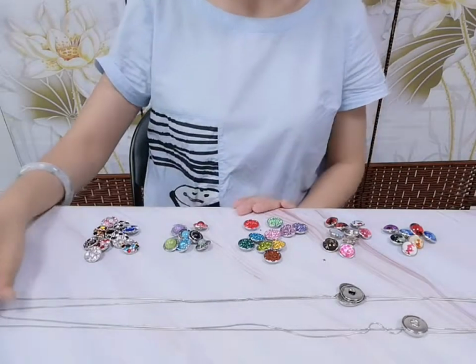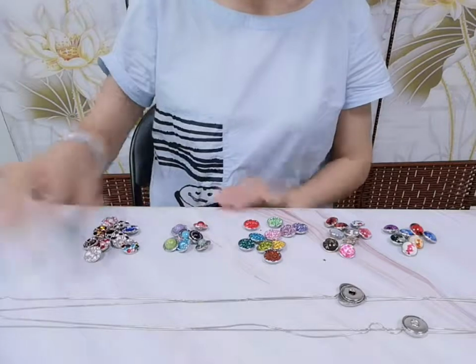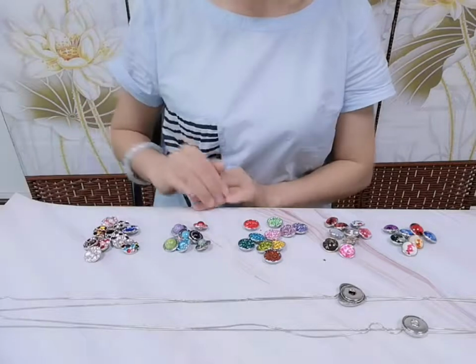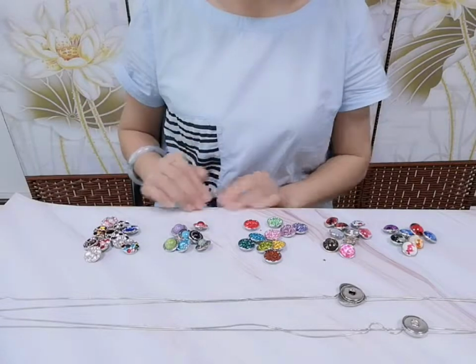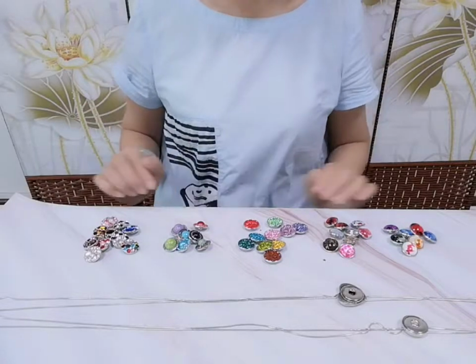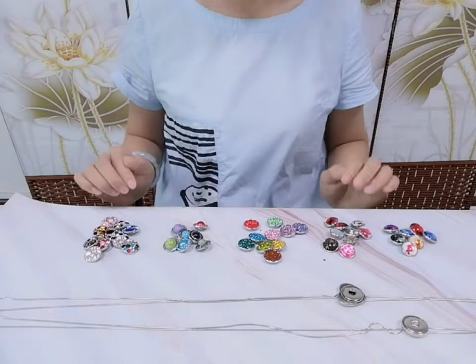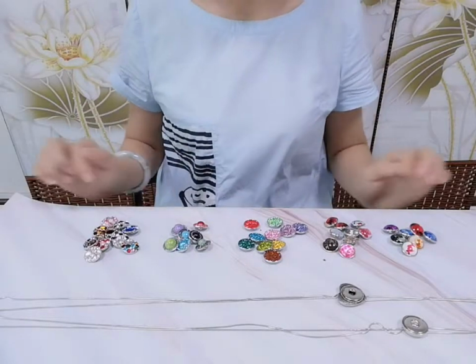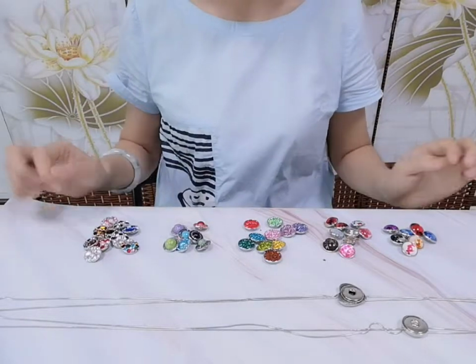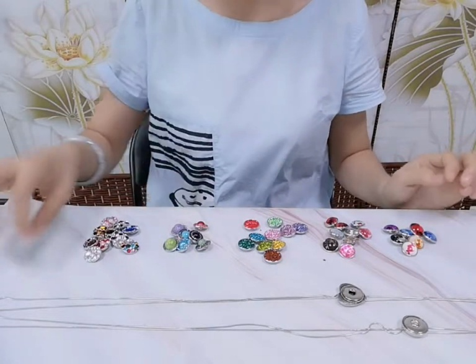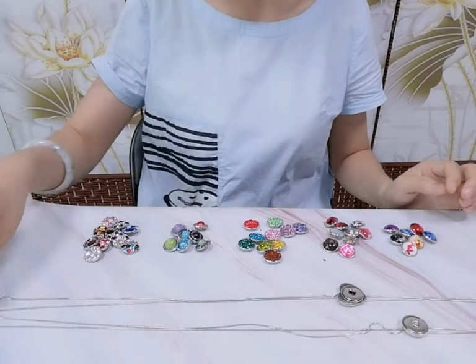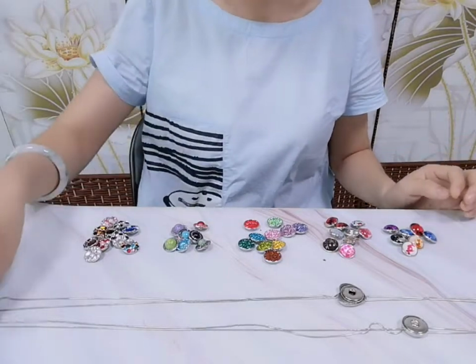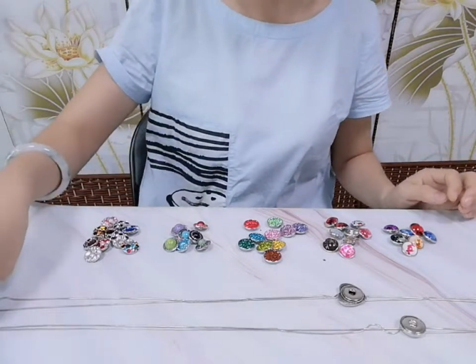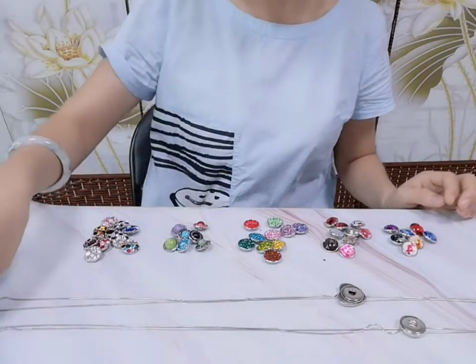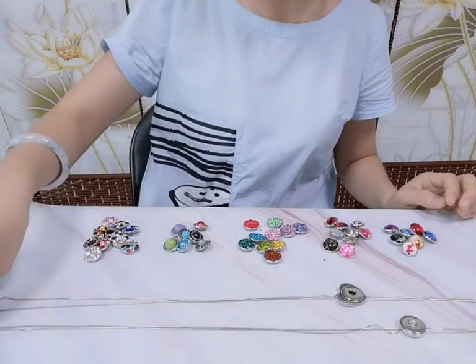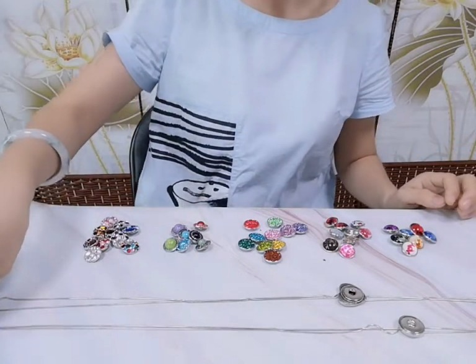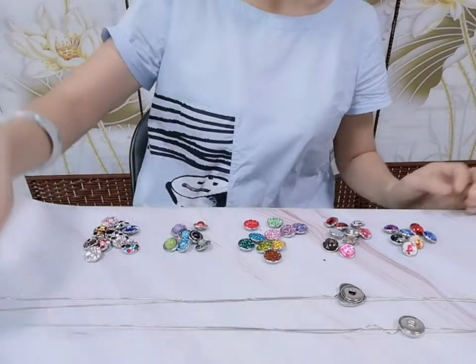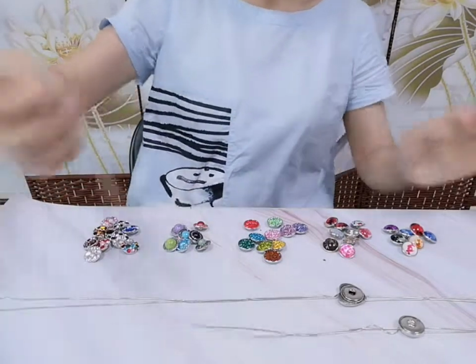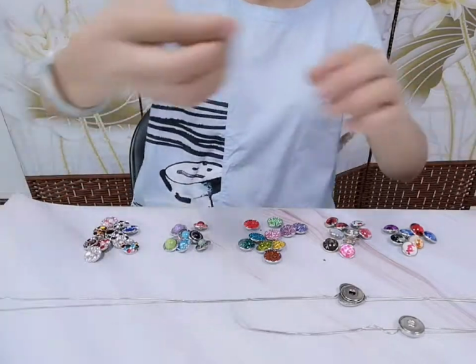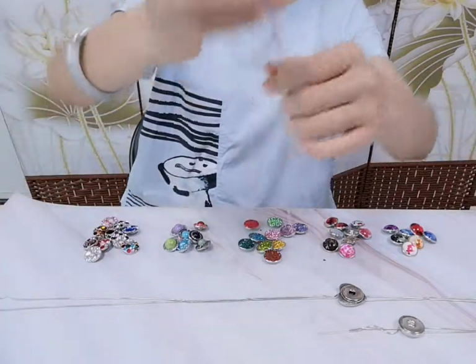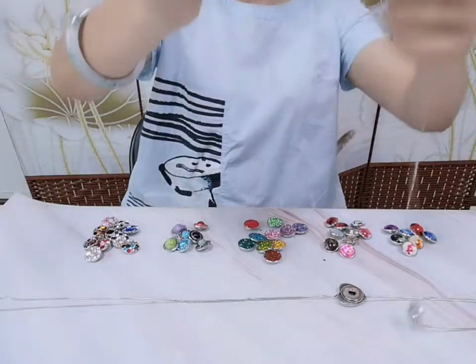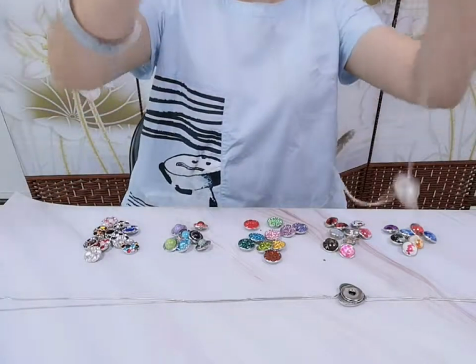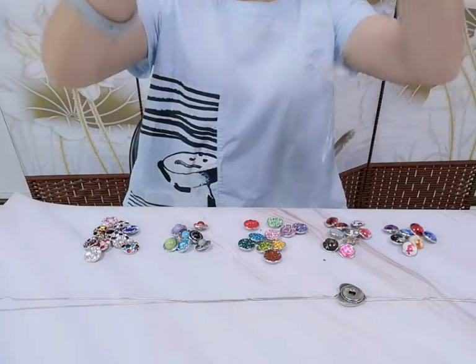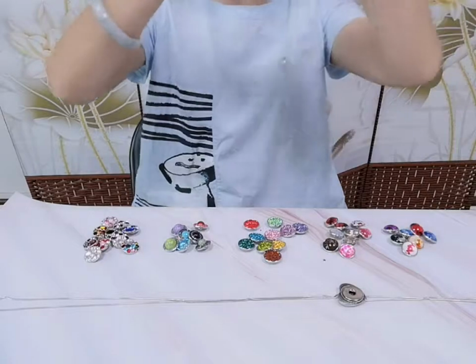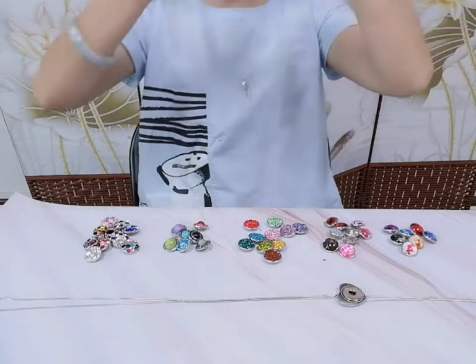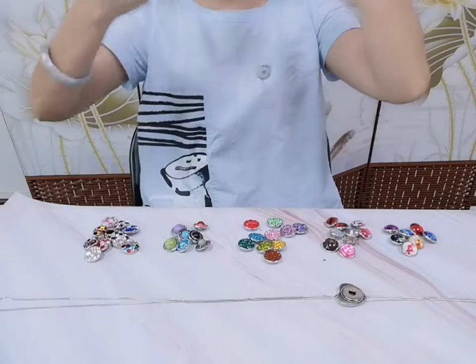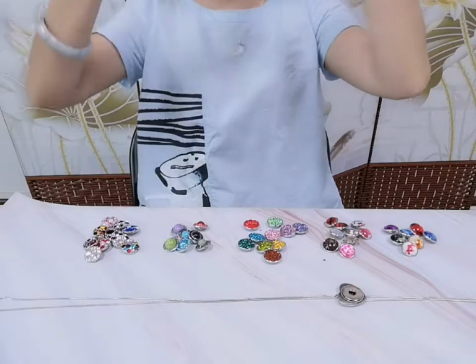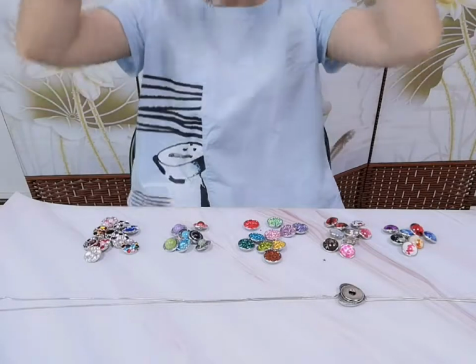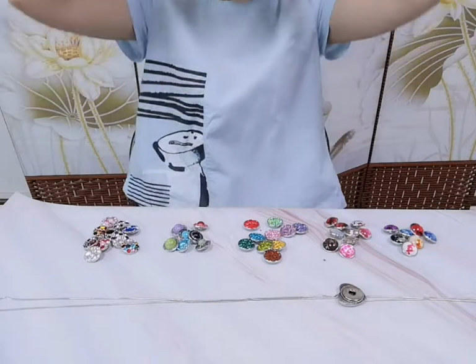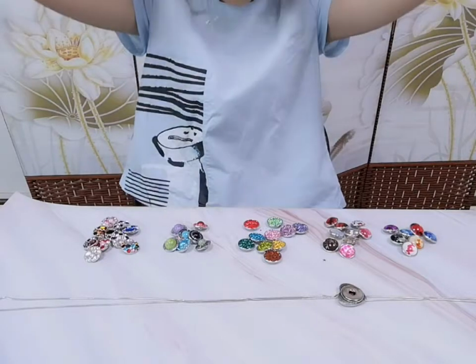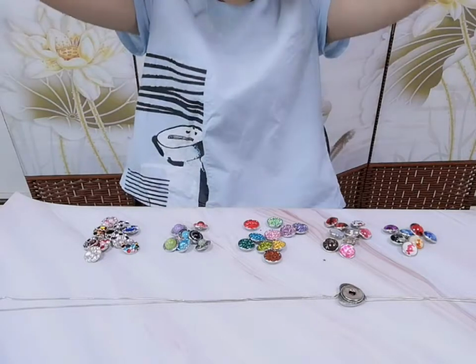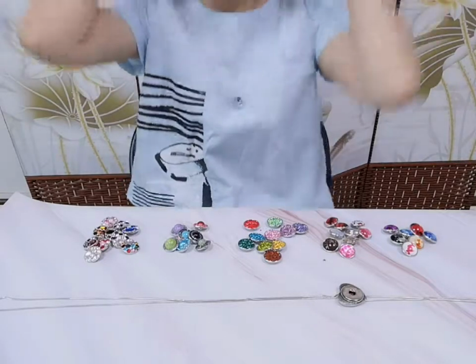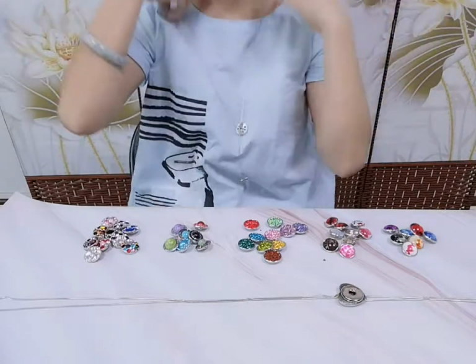There are five snapper button designs for us to choose from, but I'm only showing one of them today. We have many more kinds of designs available.